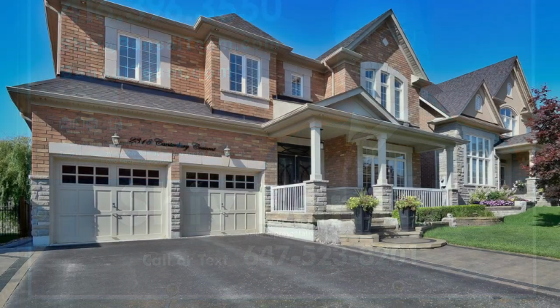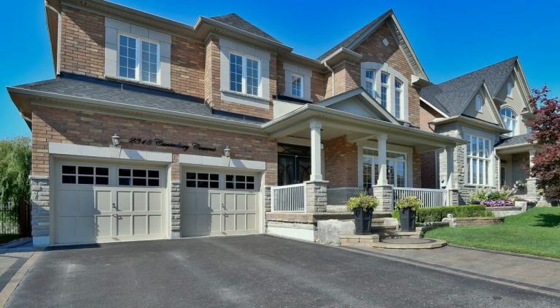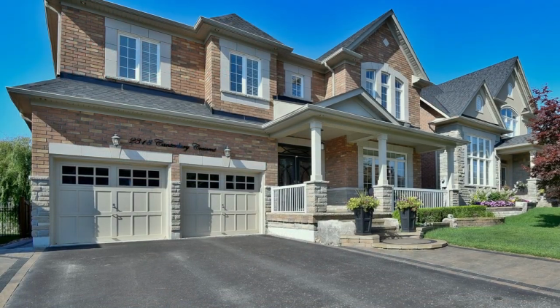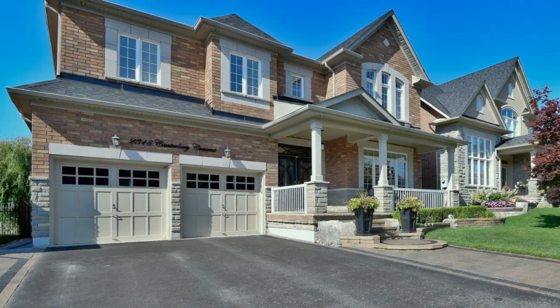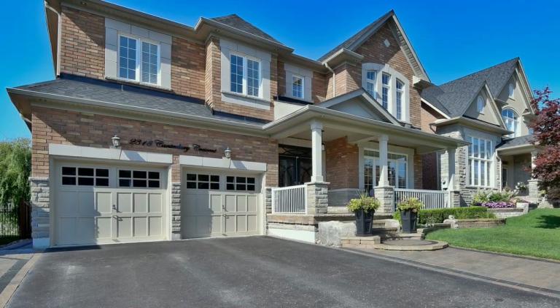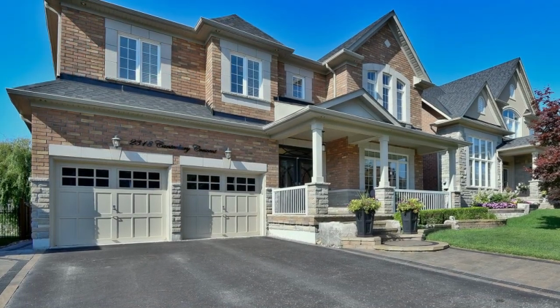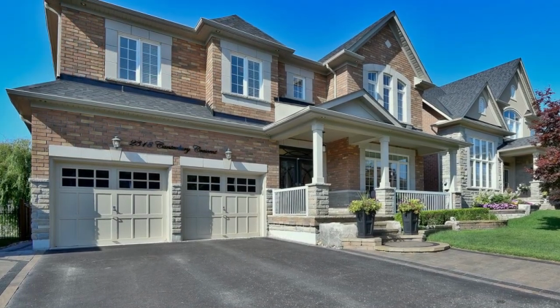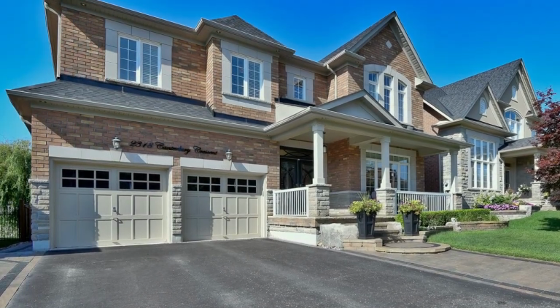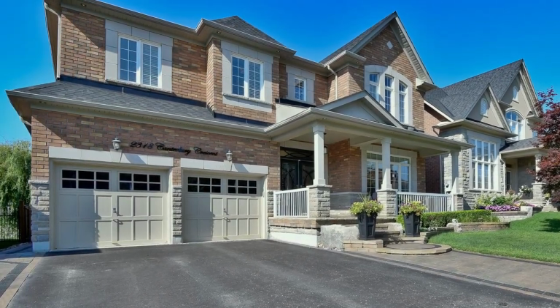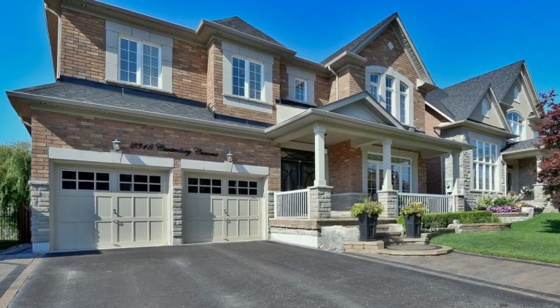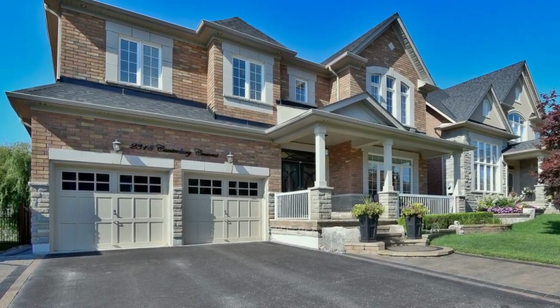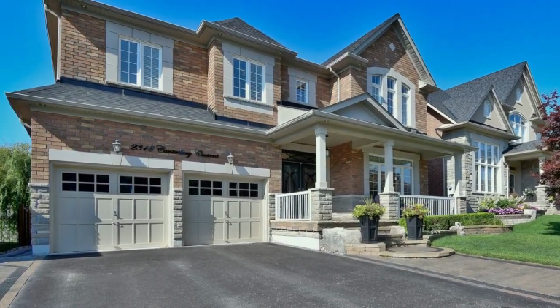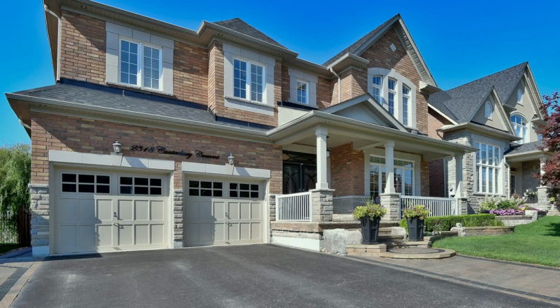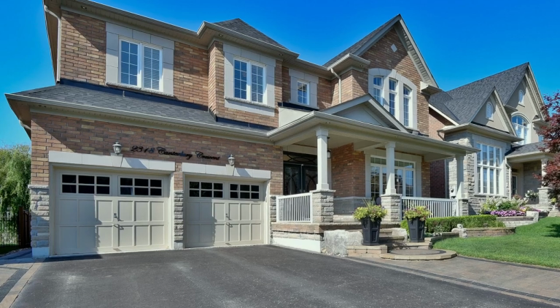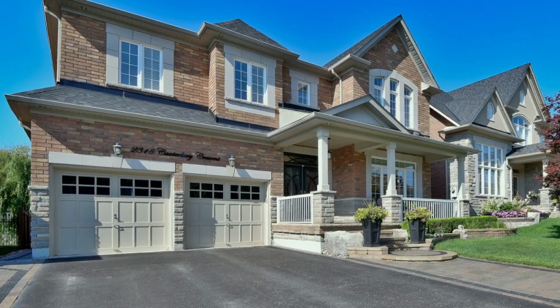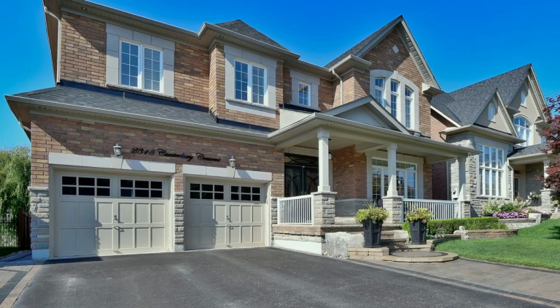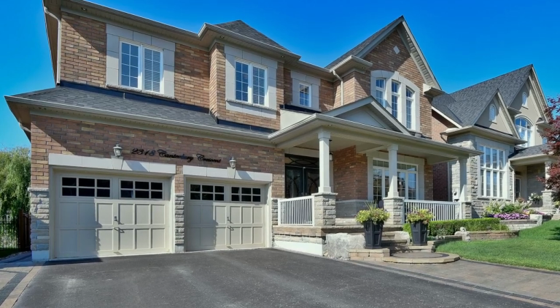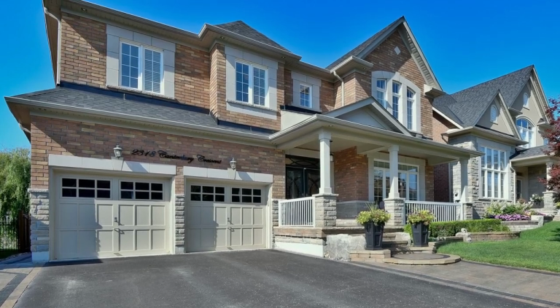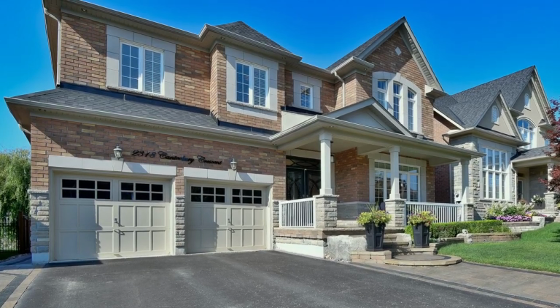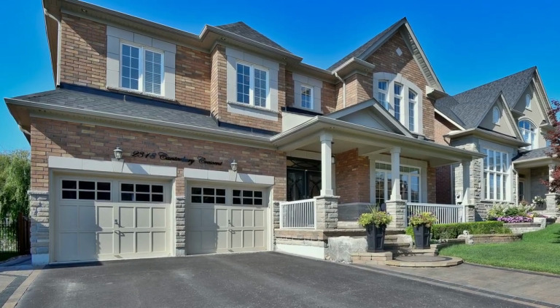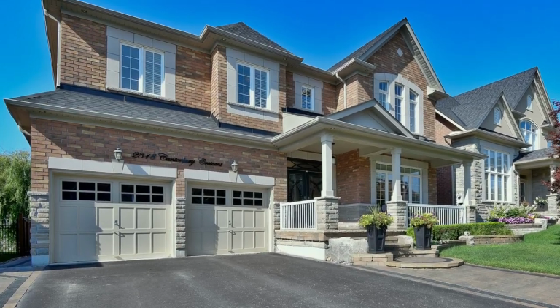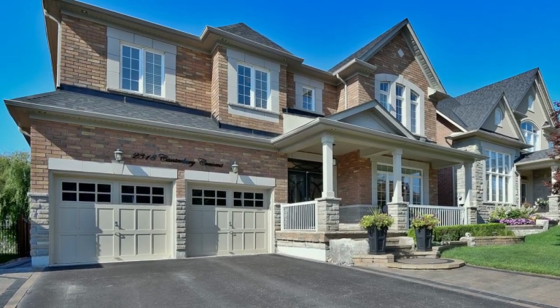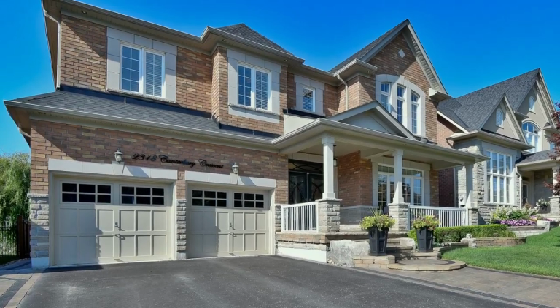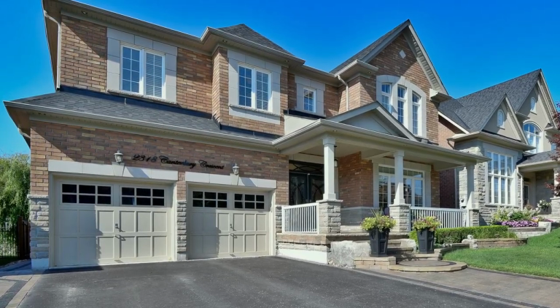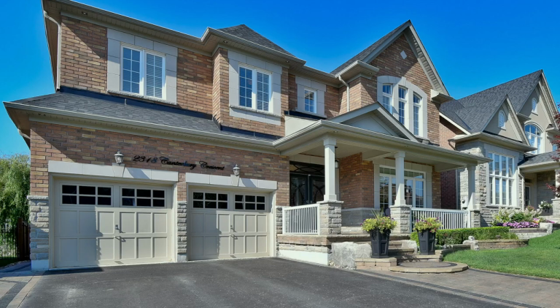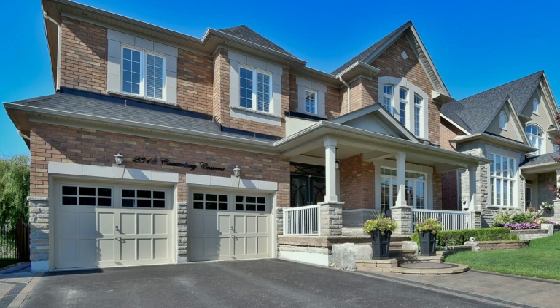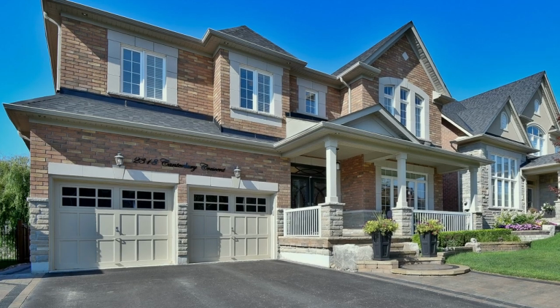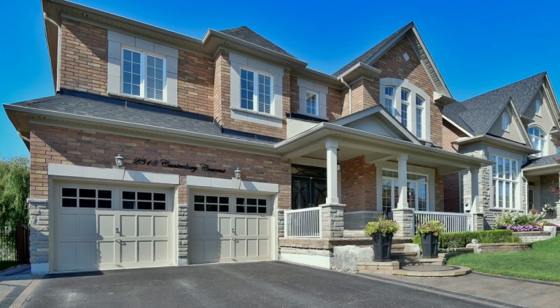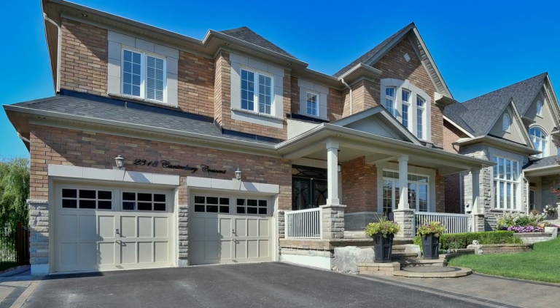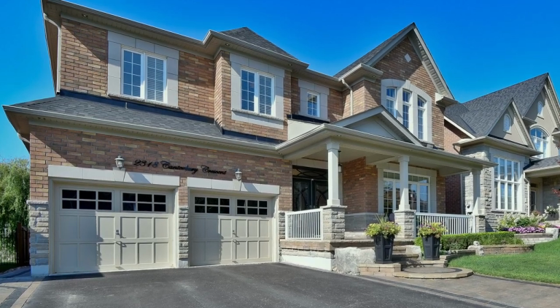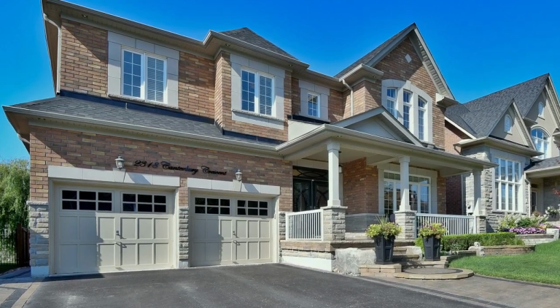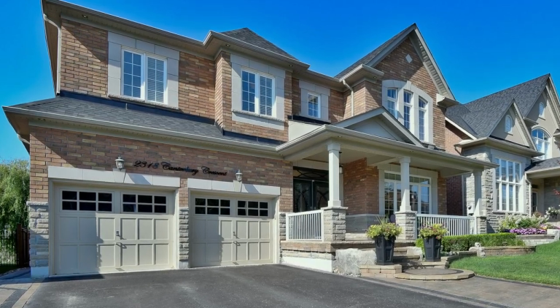Welcome to 2318 Canterbury Crescent, a stunning four-bedroom brick executive home with three washrooms situated within the prestigious Buckingham Gate Enclave of East Pickering's Brockridge neighborhood.